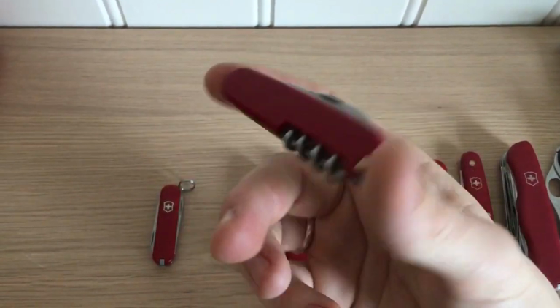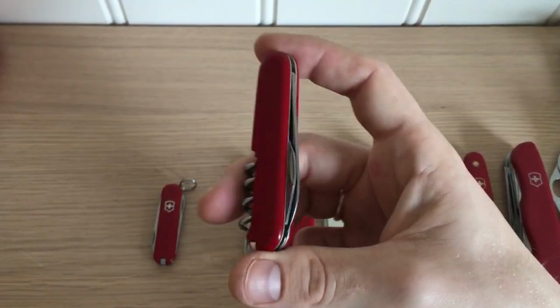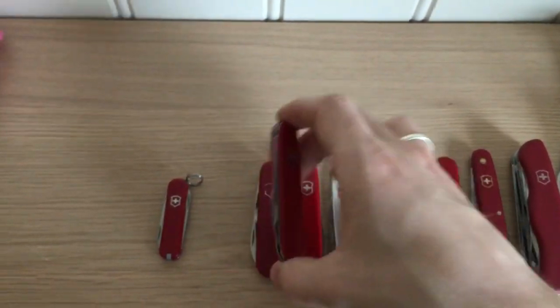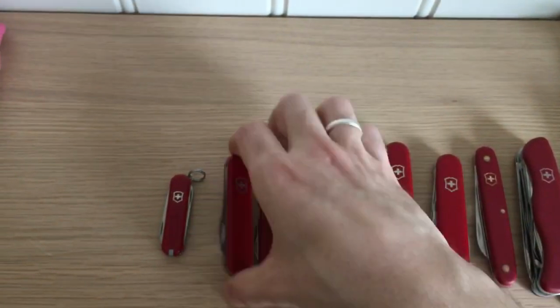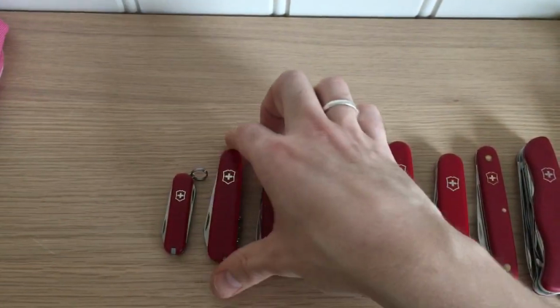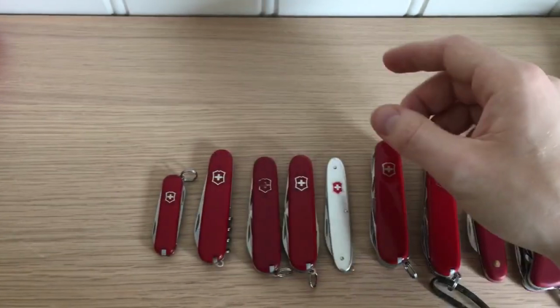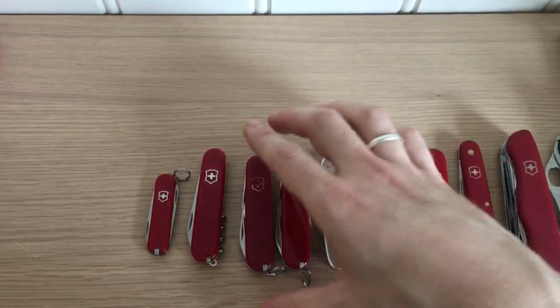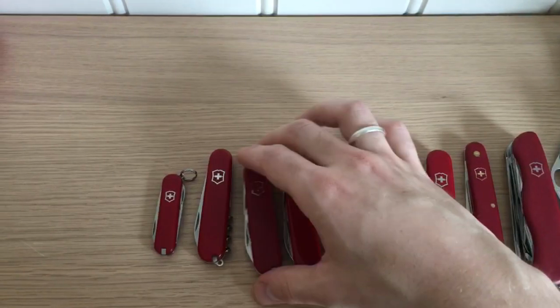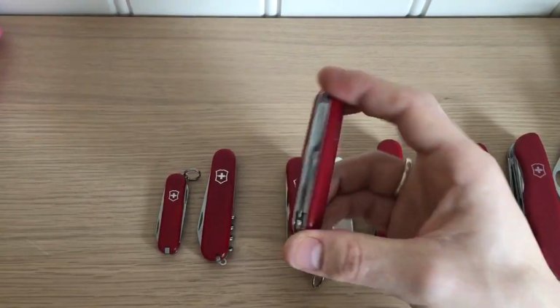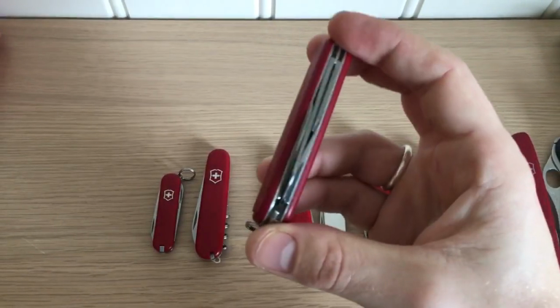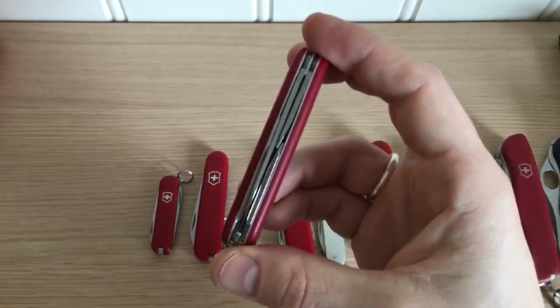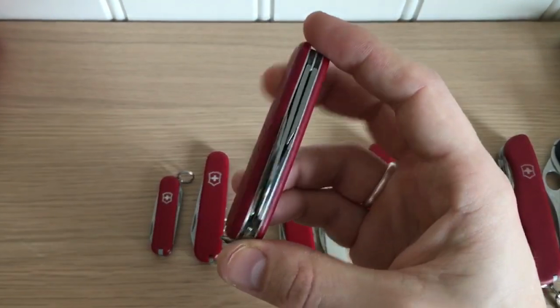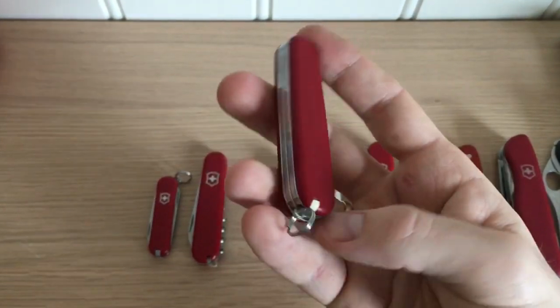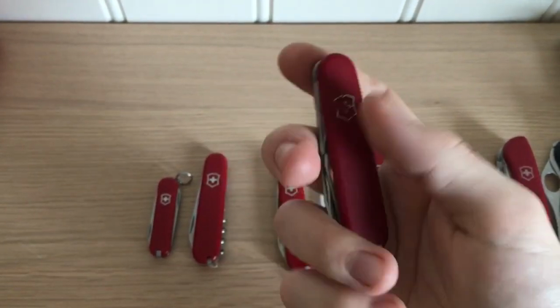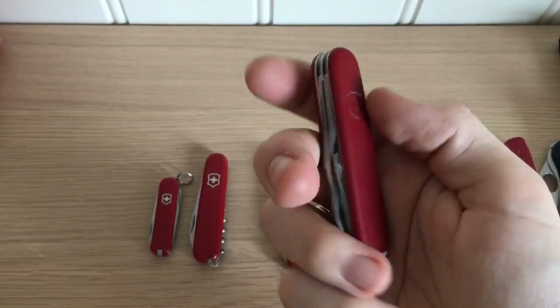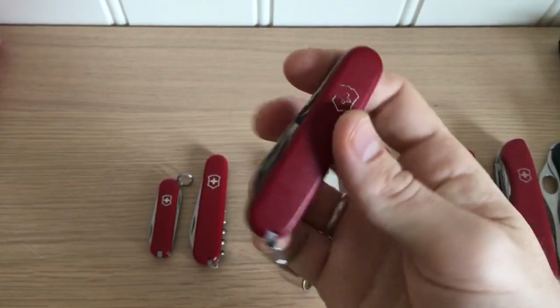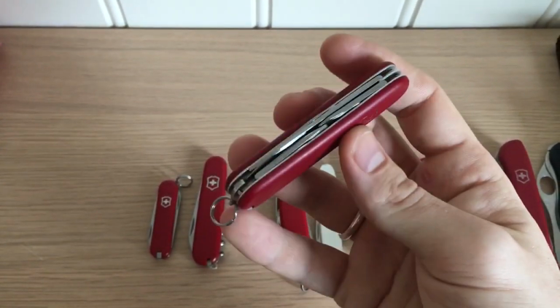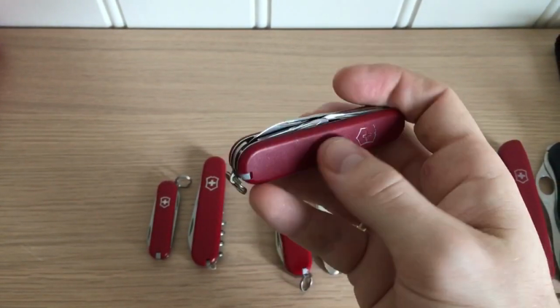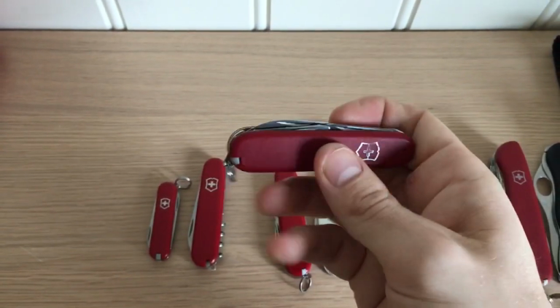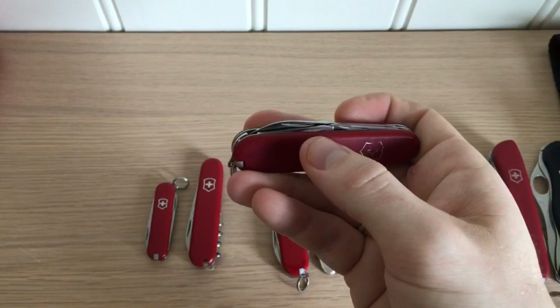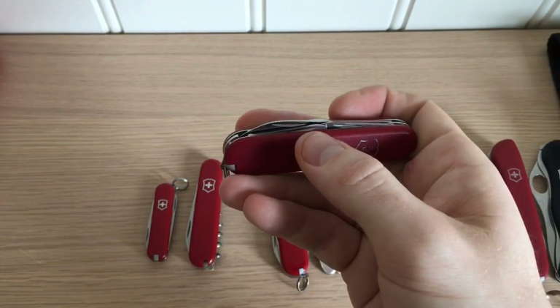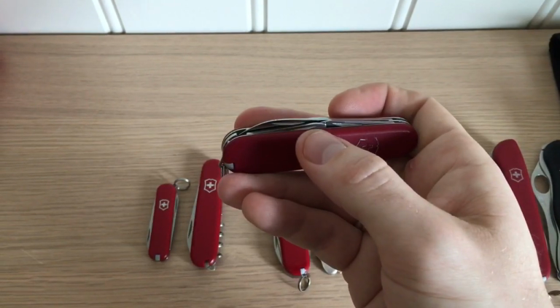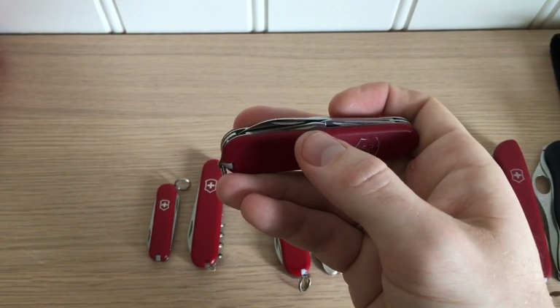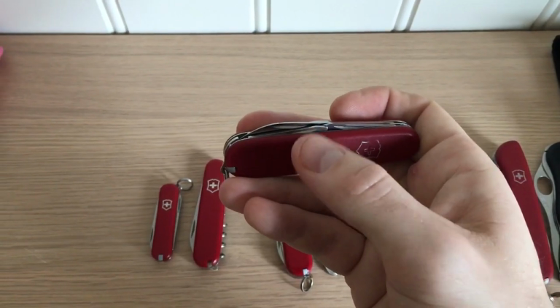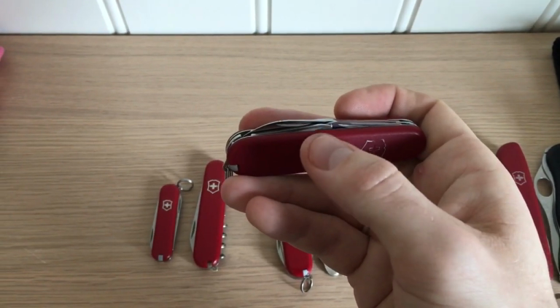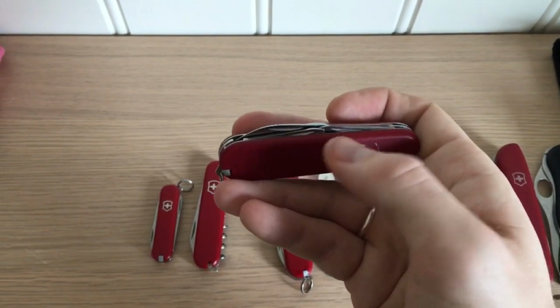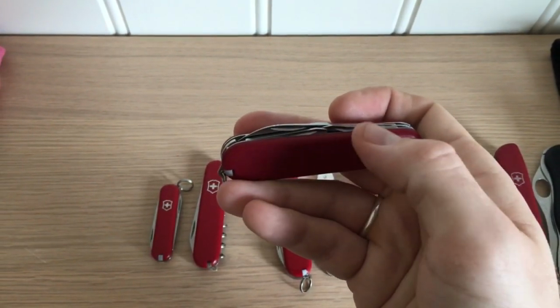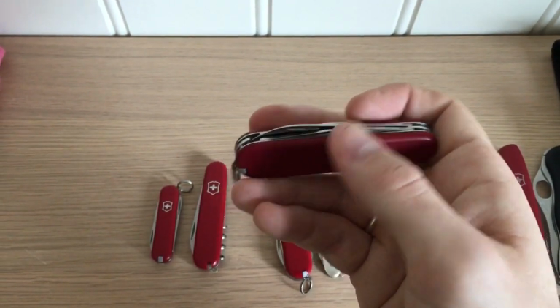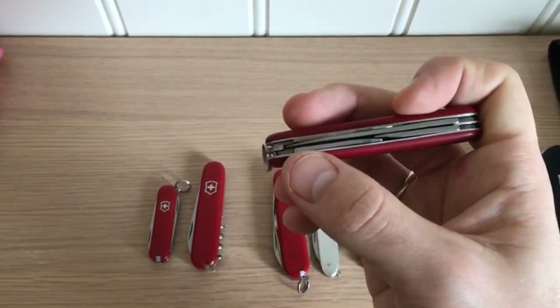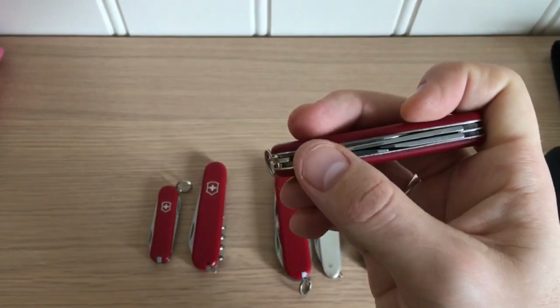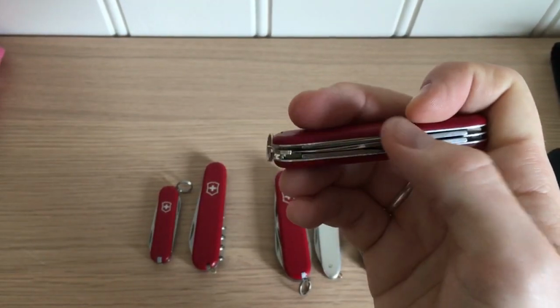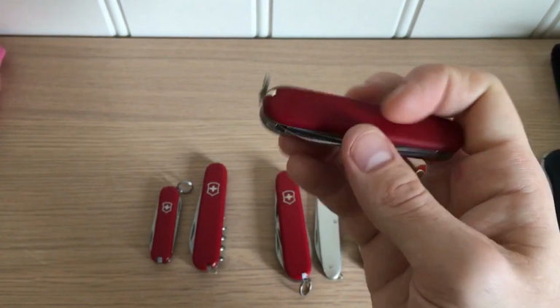Then comes the Recruit. It's a fairly simple one — has a bottle opener, screwdriver, can opener screwdriver, big blade, and small blade. Nice little package.